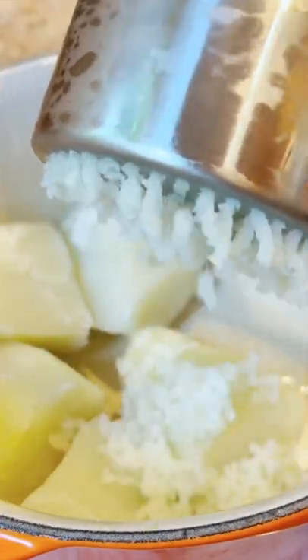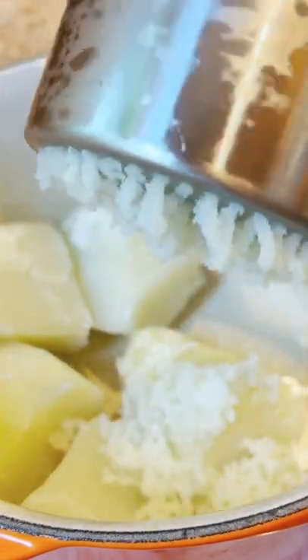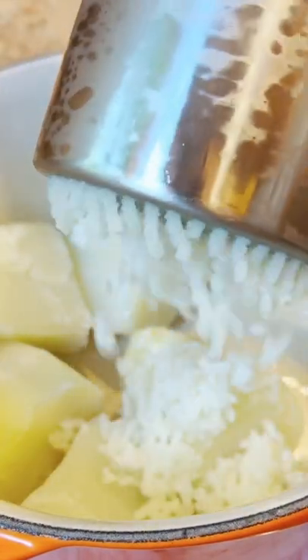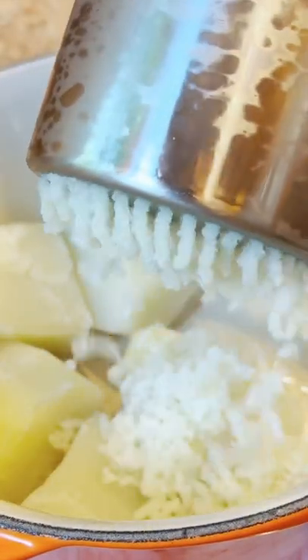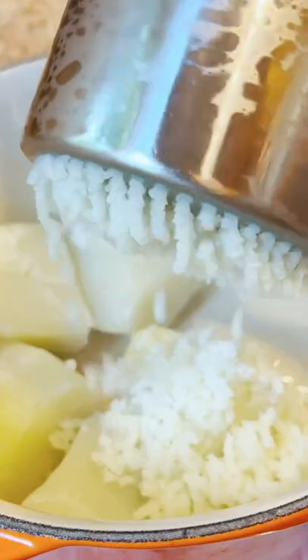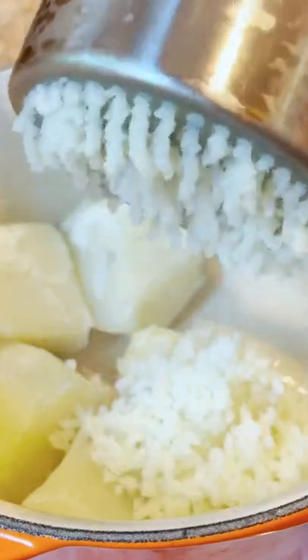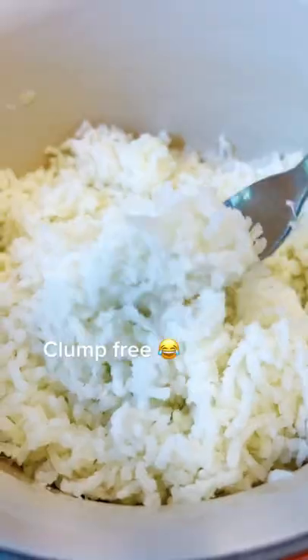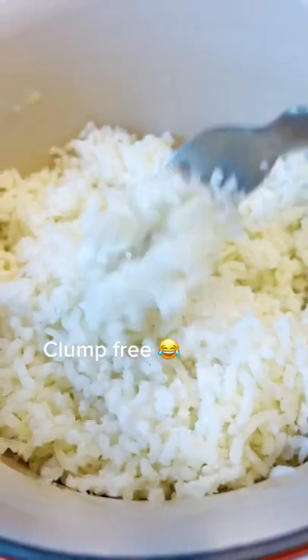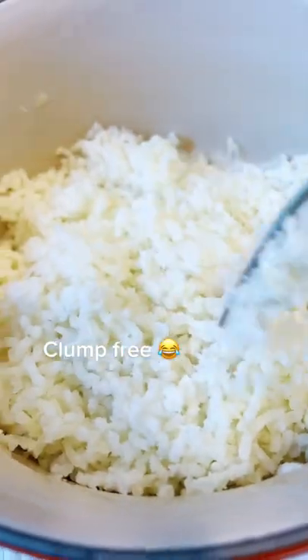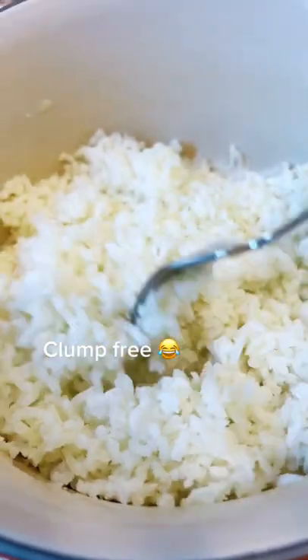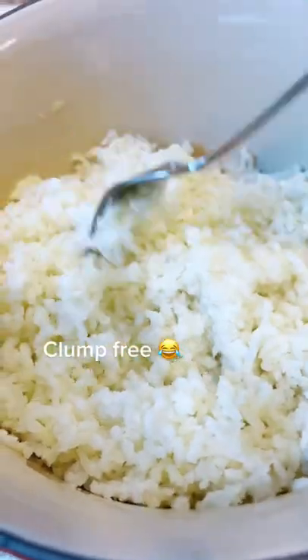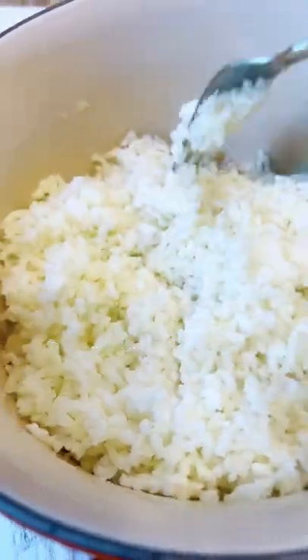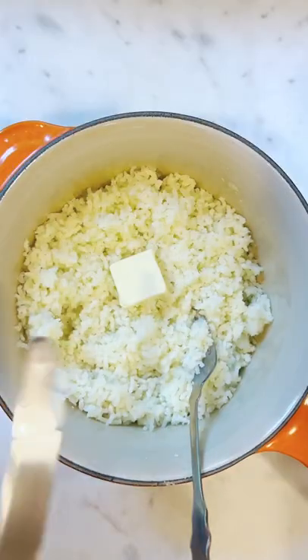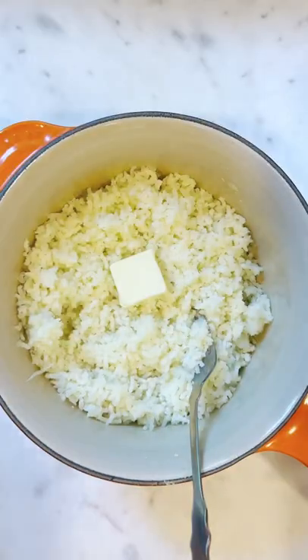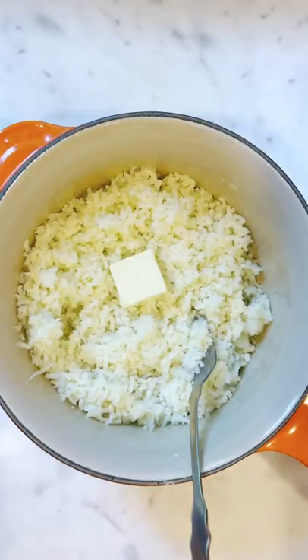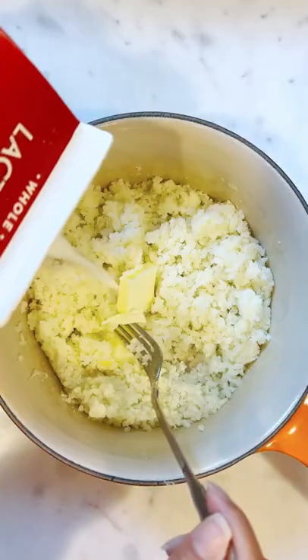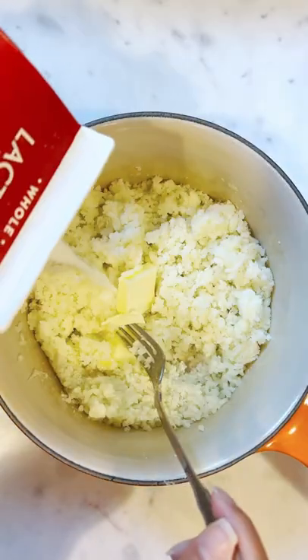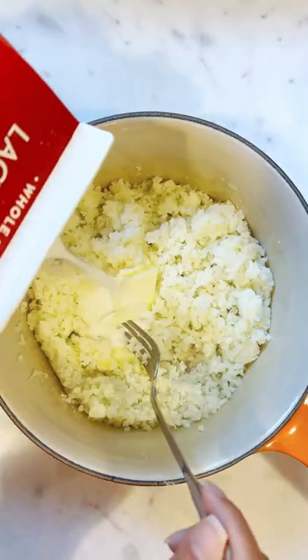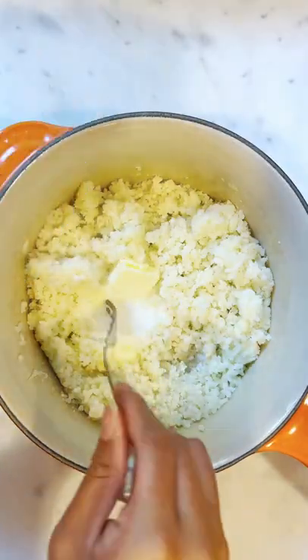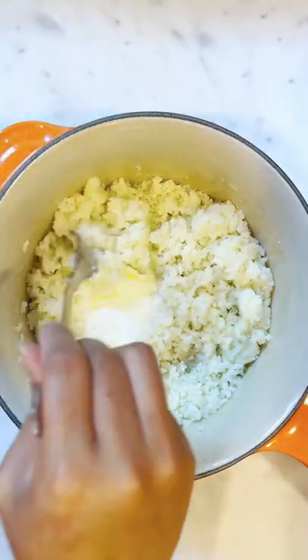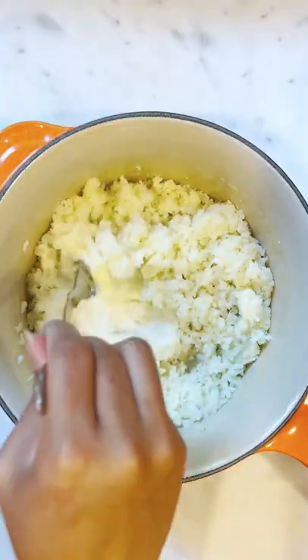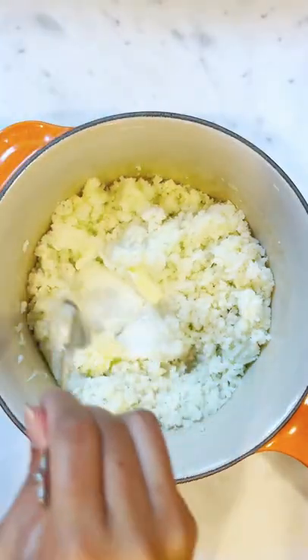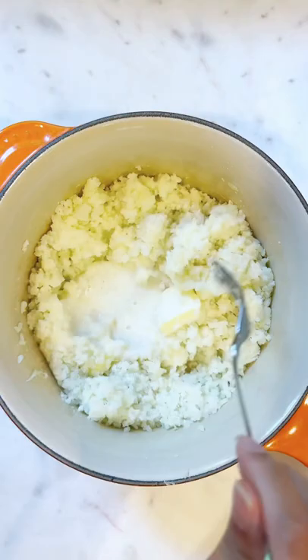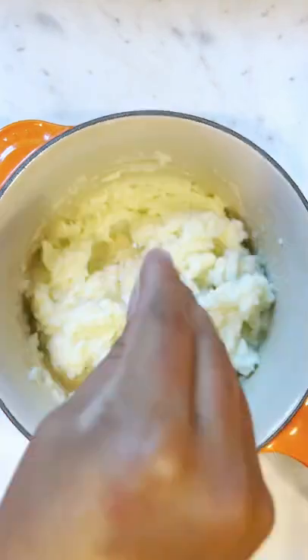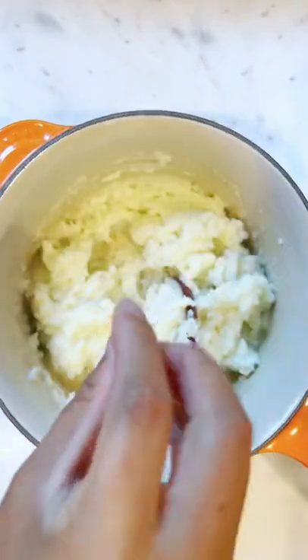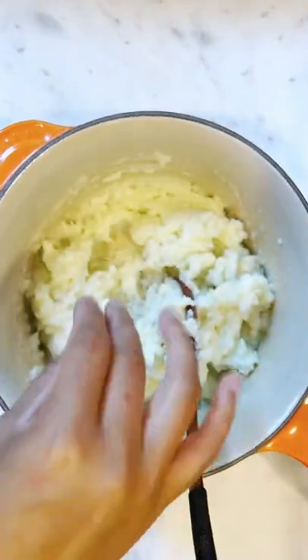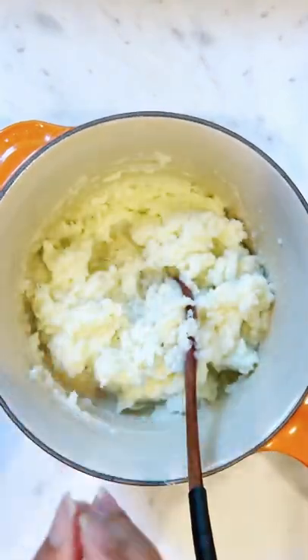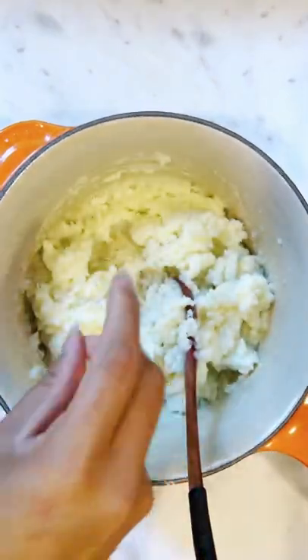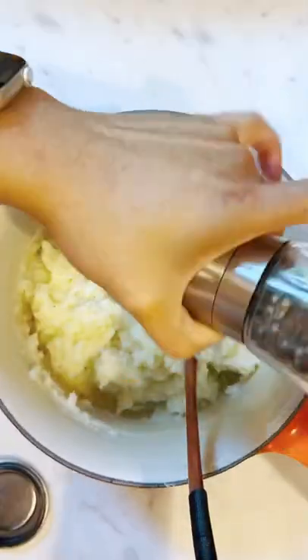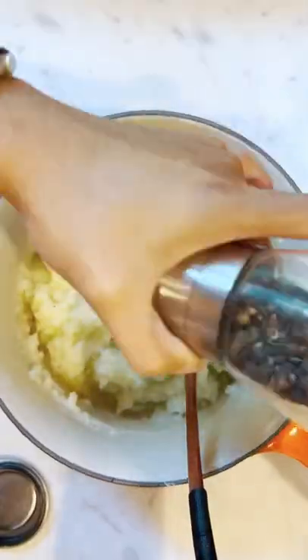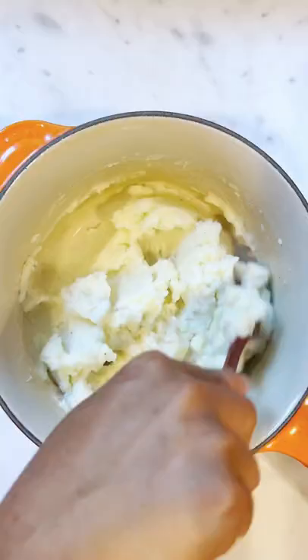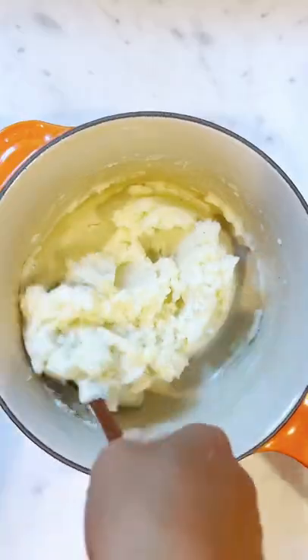I put boiled potatoes in there, press it, and I can see why they call it a ricer now because it really does look like rice. If you want to get this ricer, it's in my Amazon link in my bio.